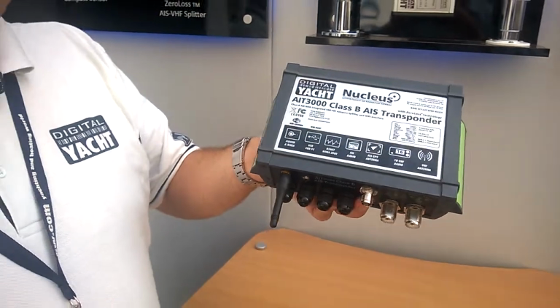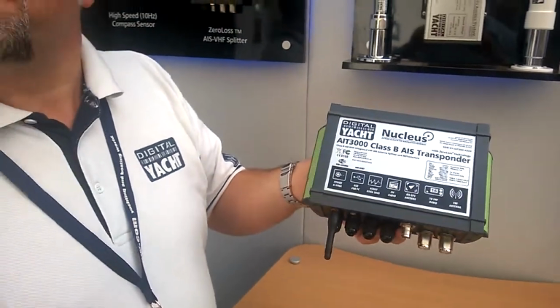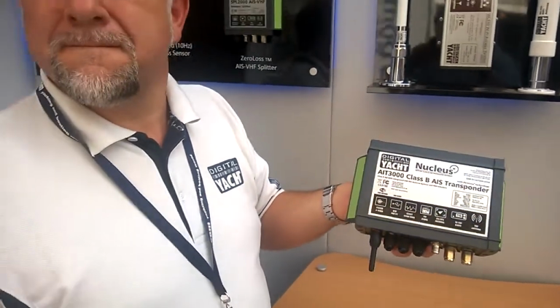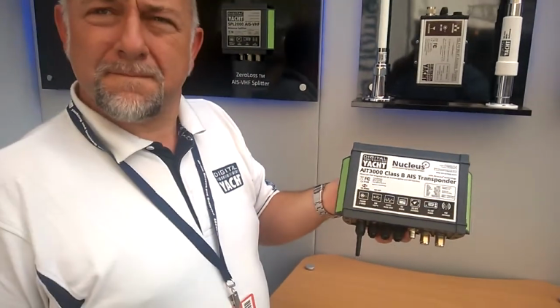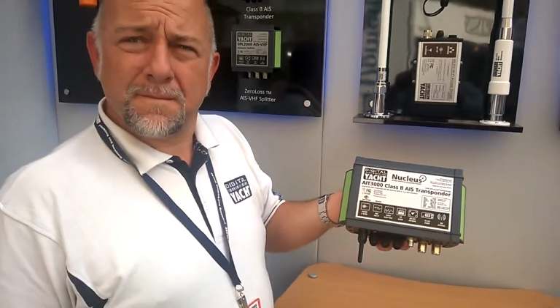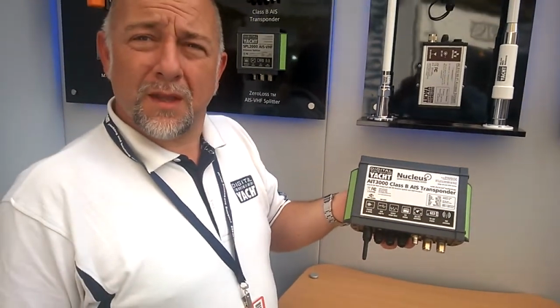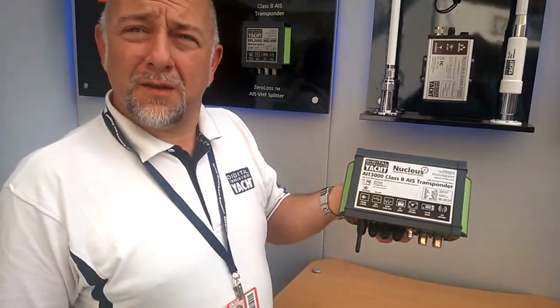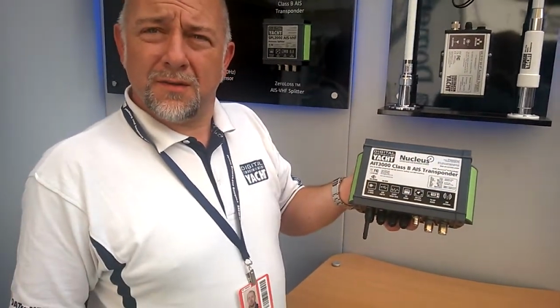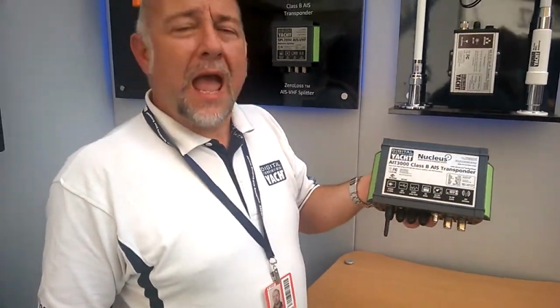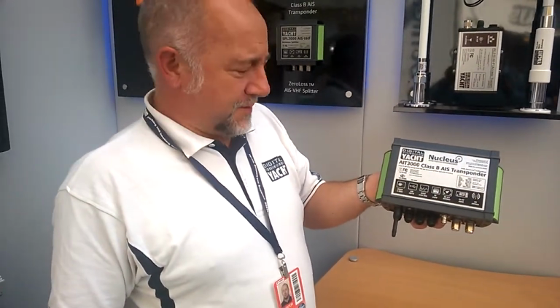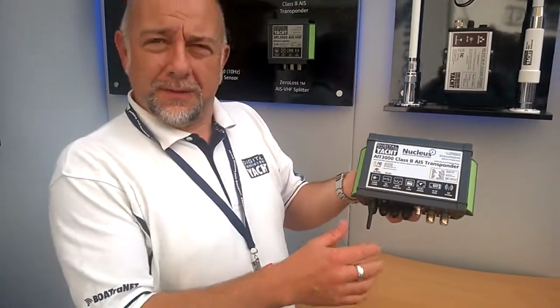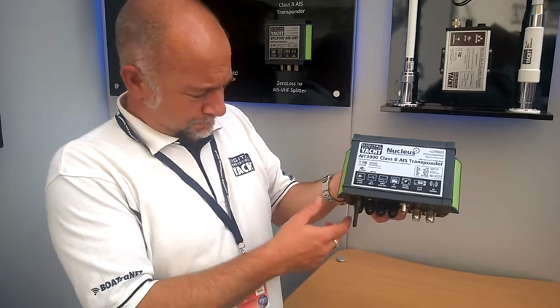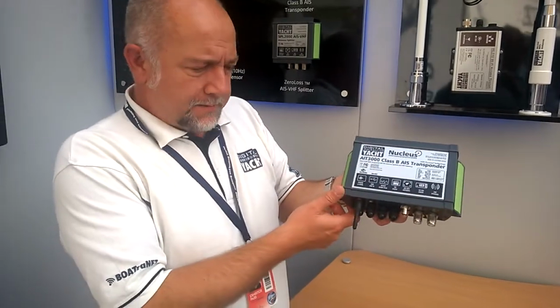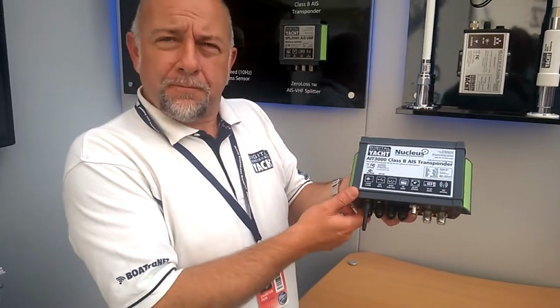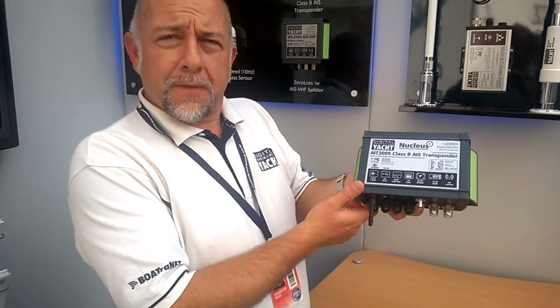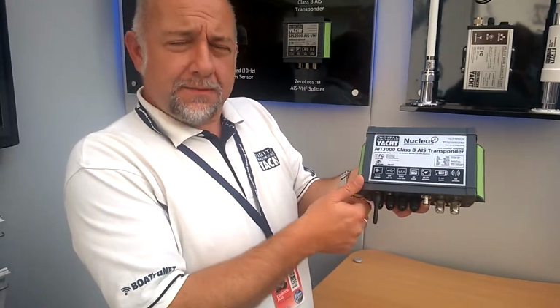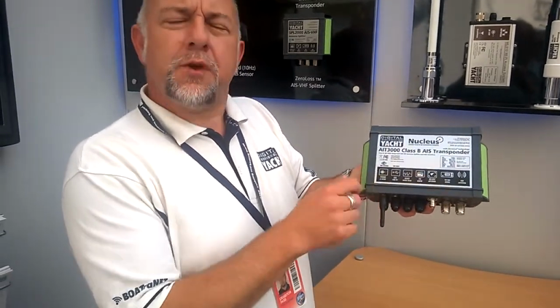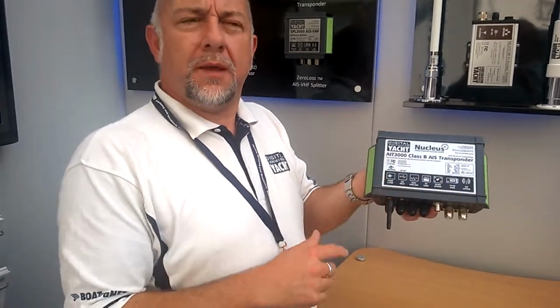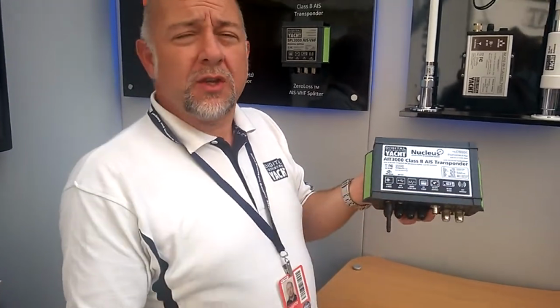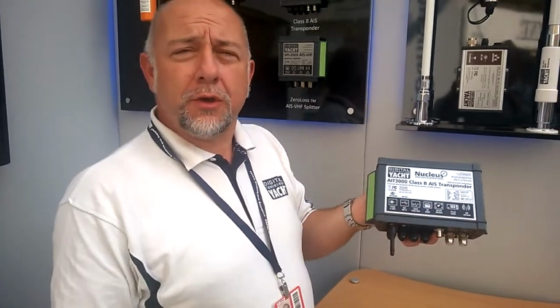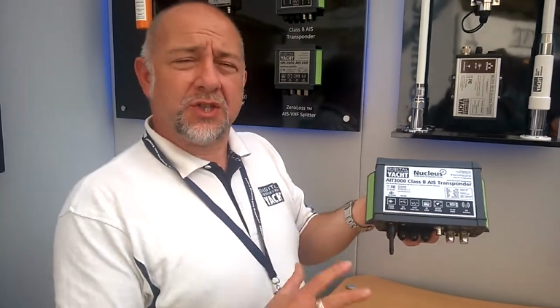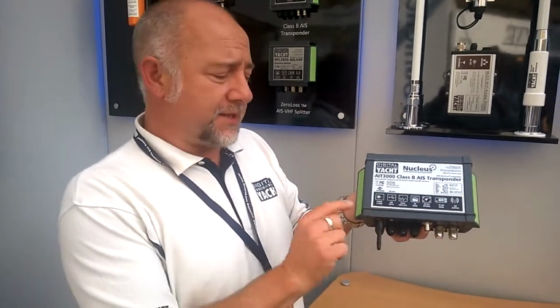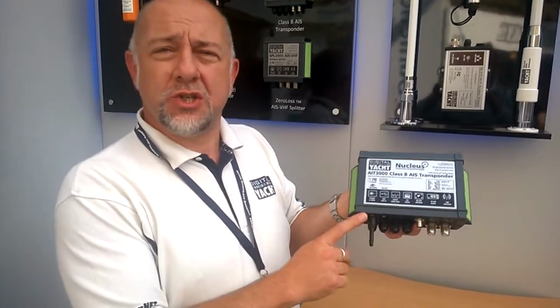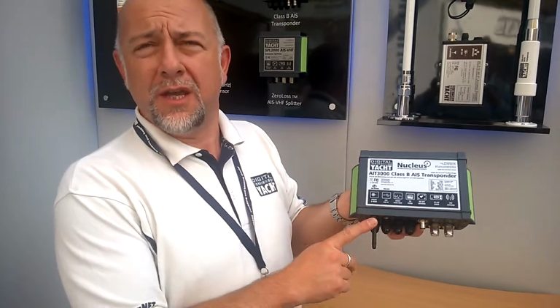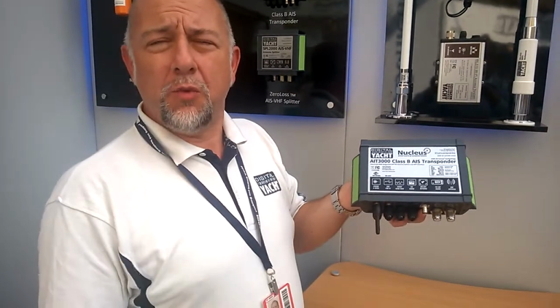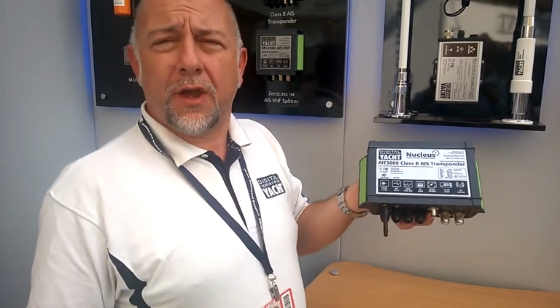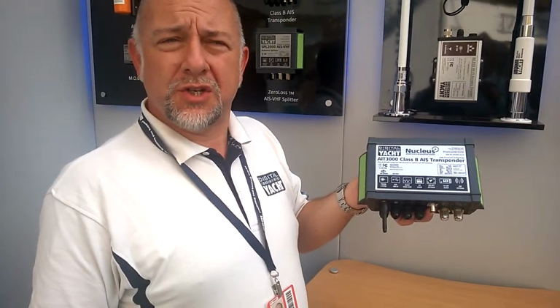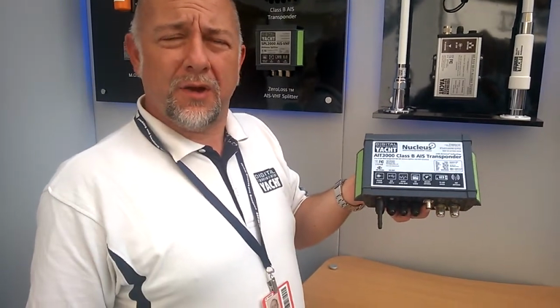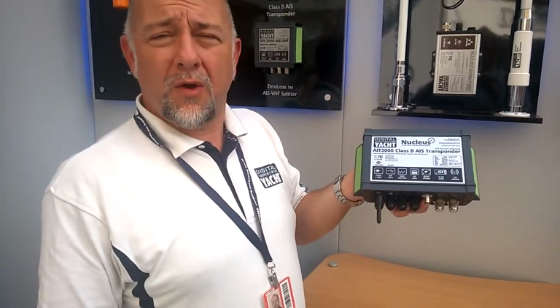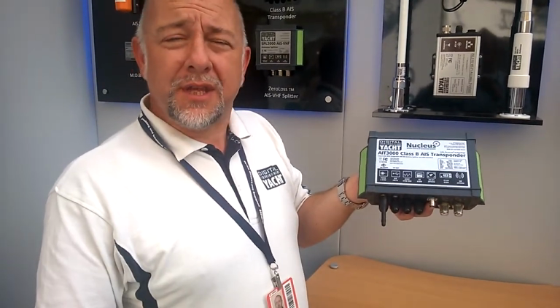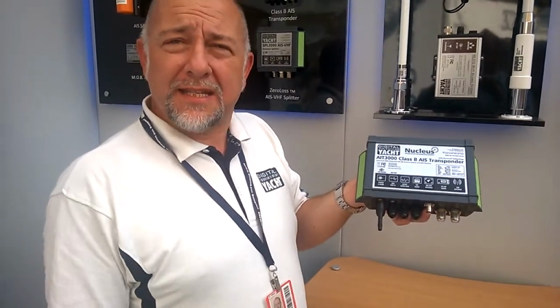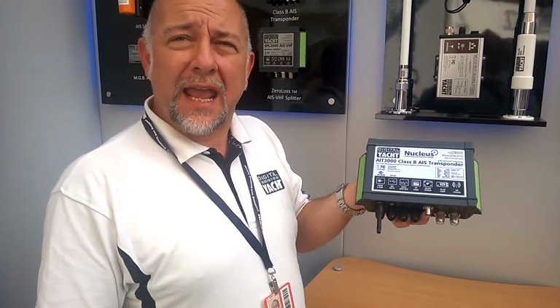And presumably it also shares the same connections as the AIT2000, so you've got USB, NMEA, NMEA 2000 and so on? Yes, you've got all of those connections plus the addition of the new Wi-Fi connection as well — so everything you need to get connected.